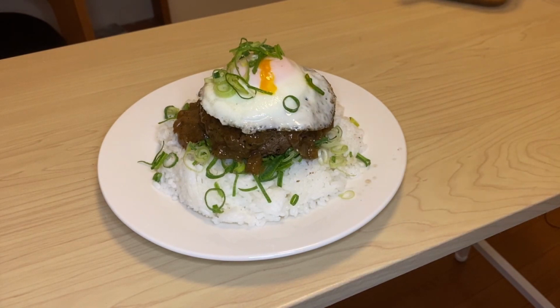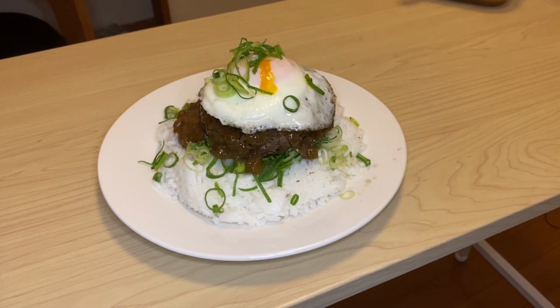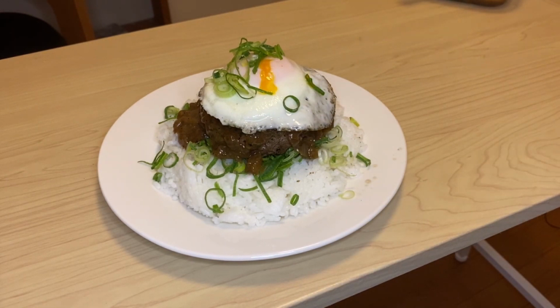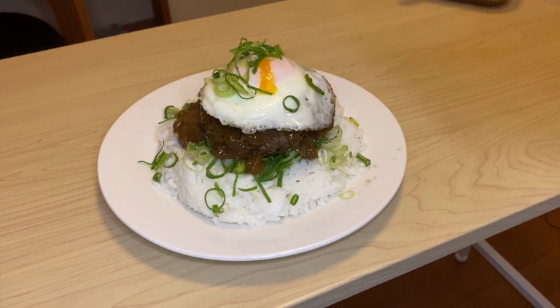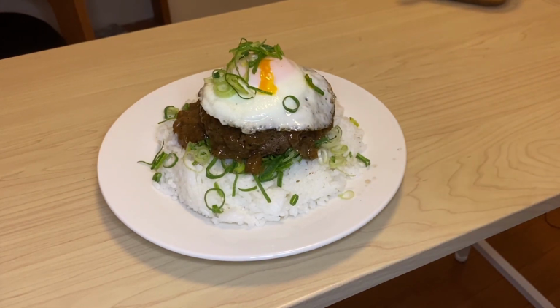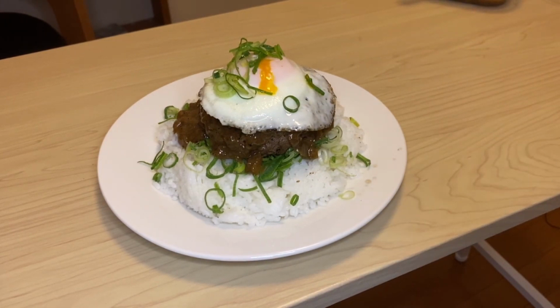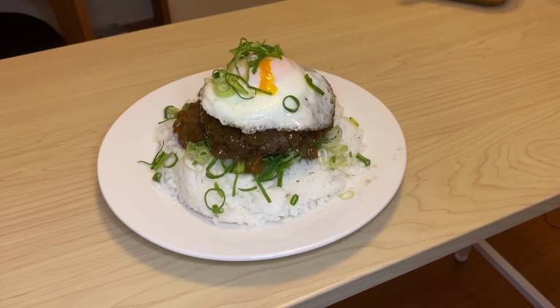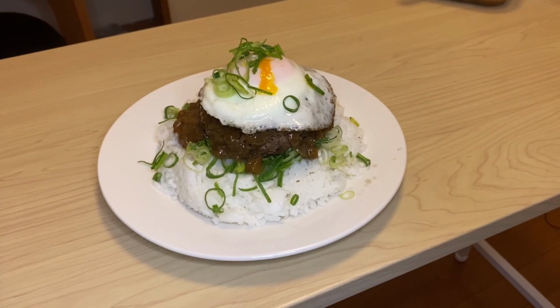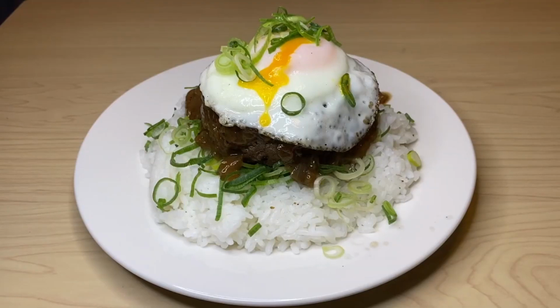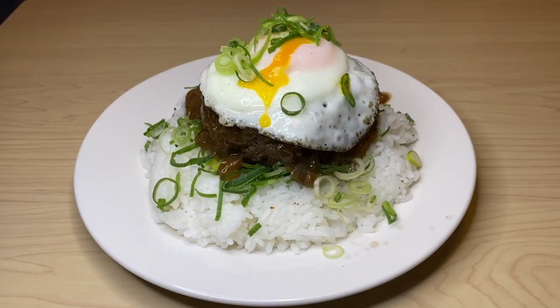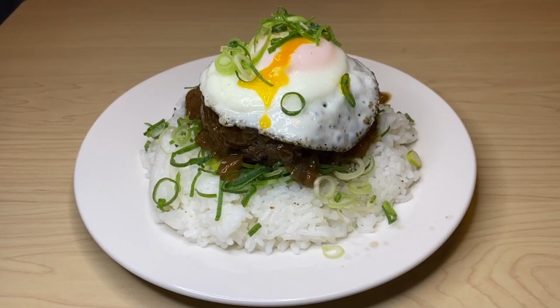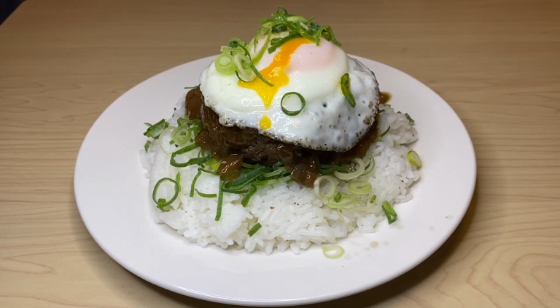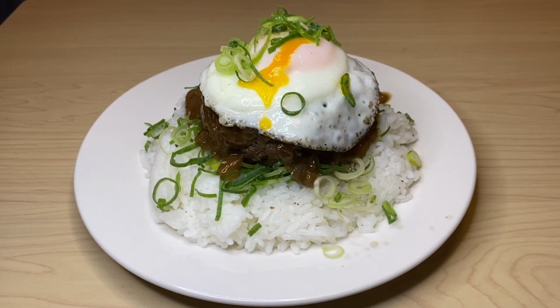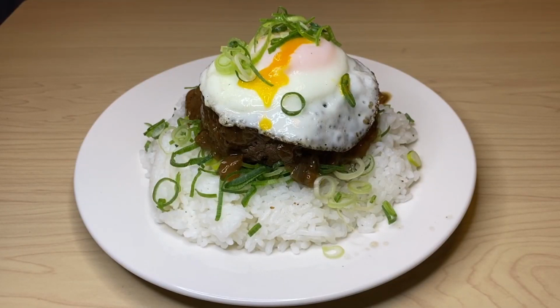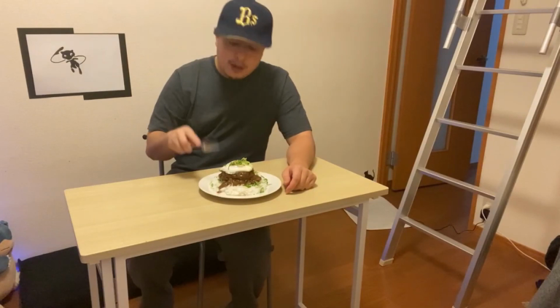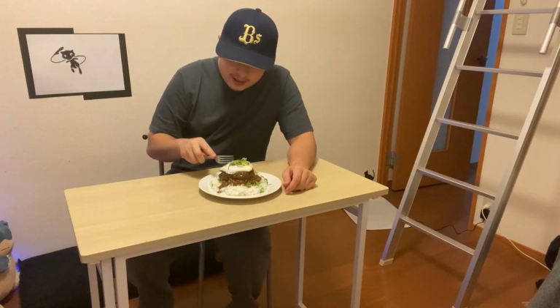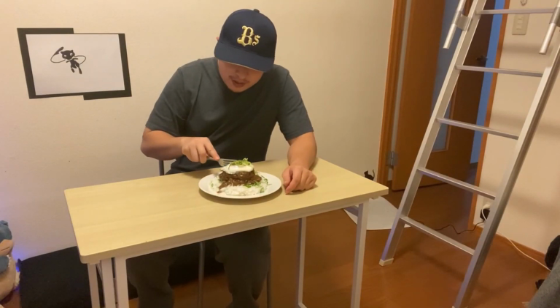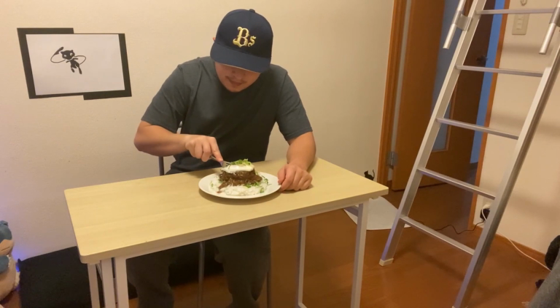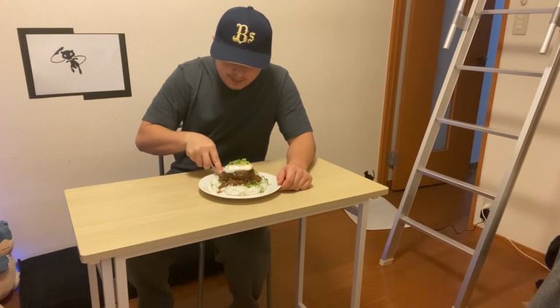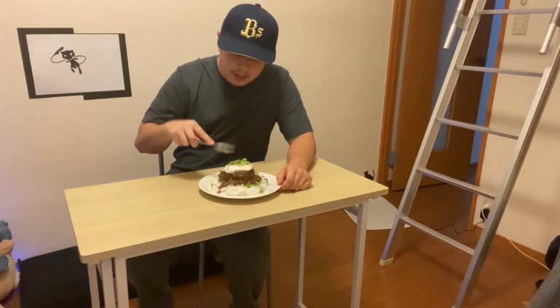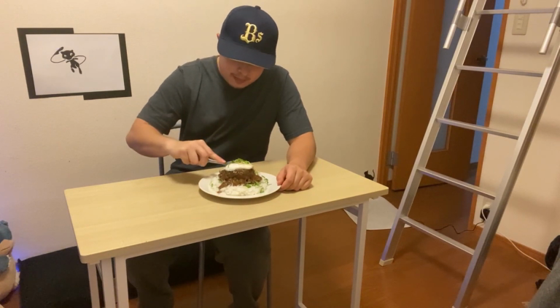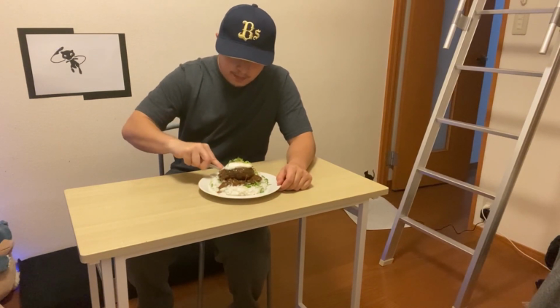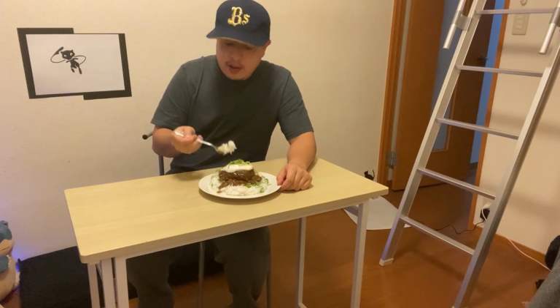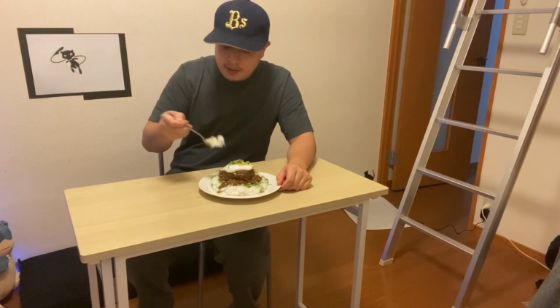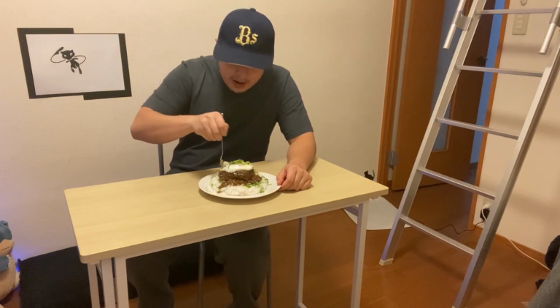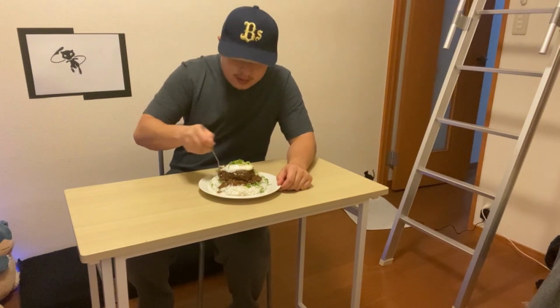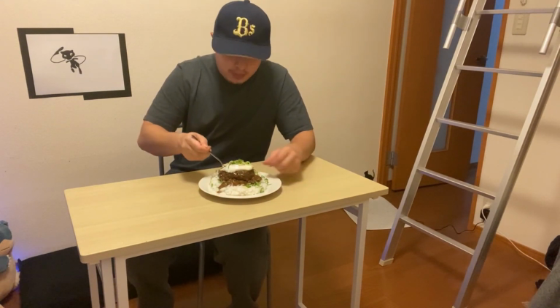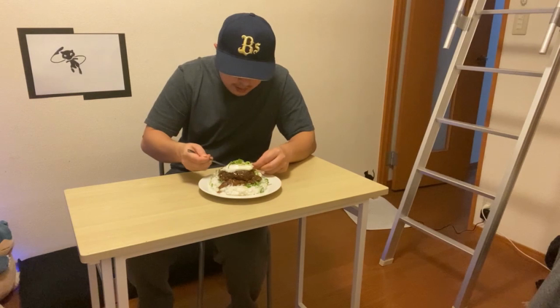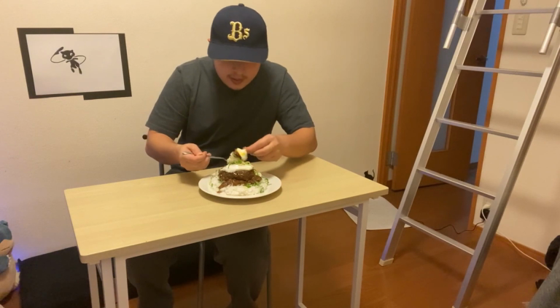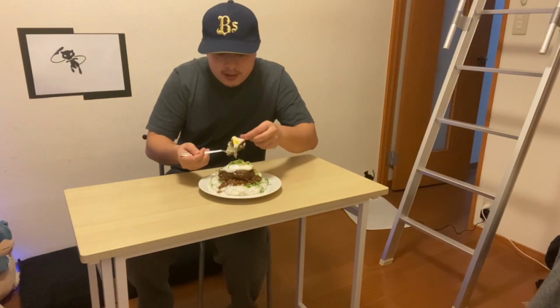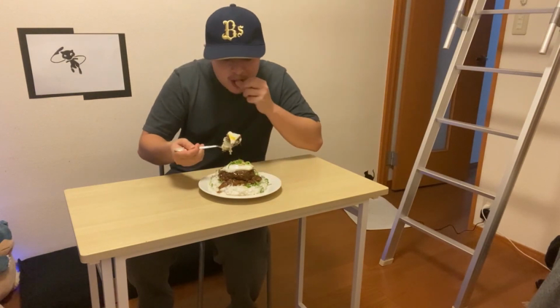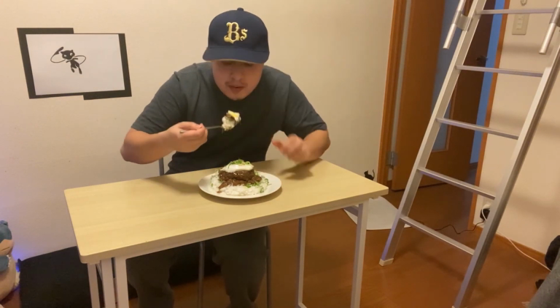Perfect. And there you have it — loco moco. Alright, let's get into it. I want everything: some rice, some burger, and some egg. Here we go.